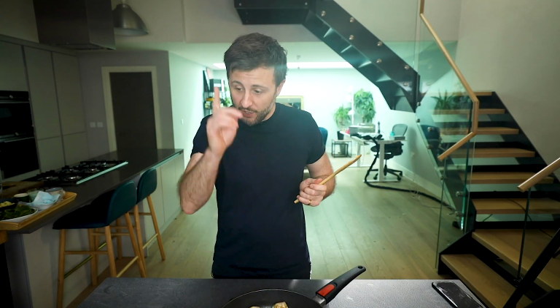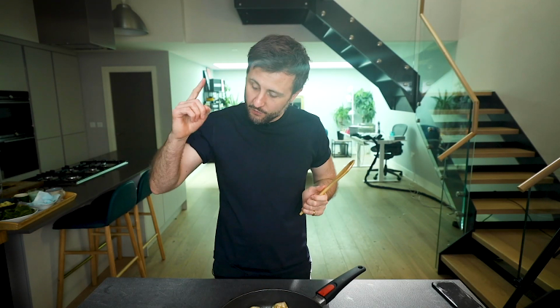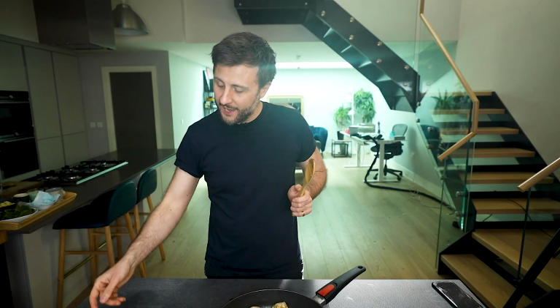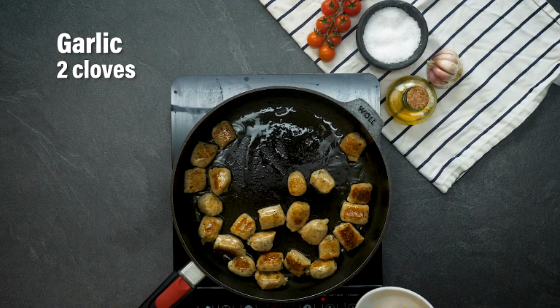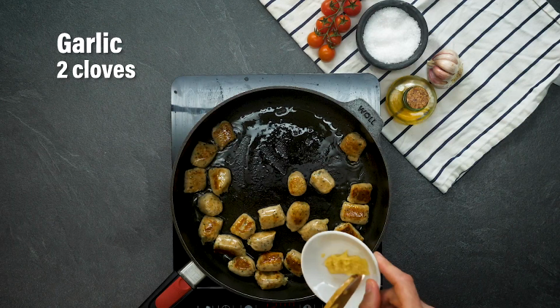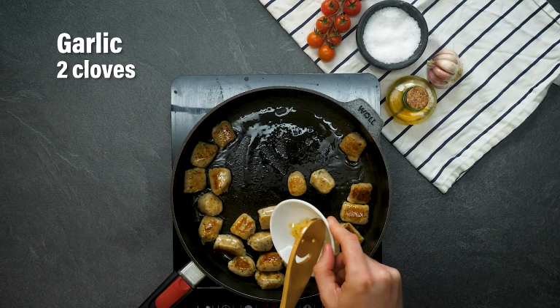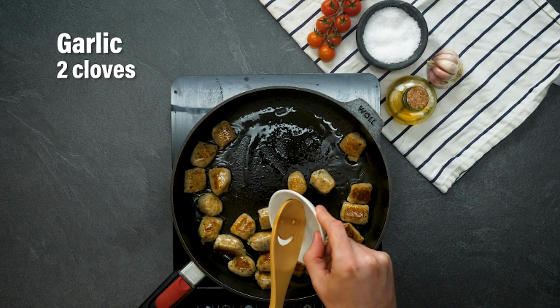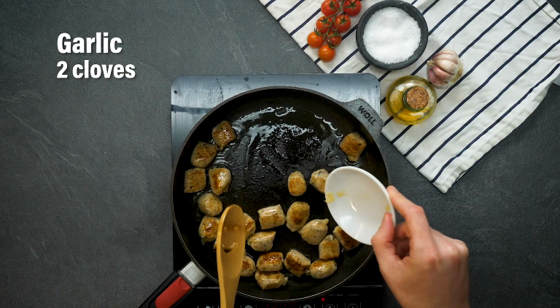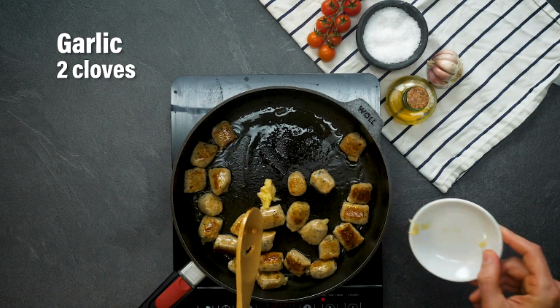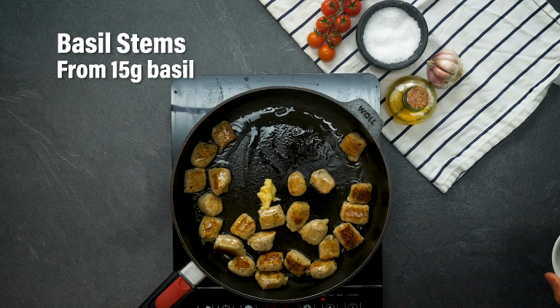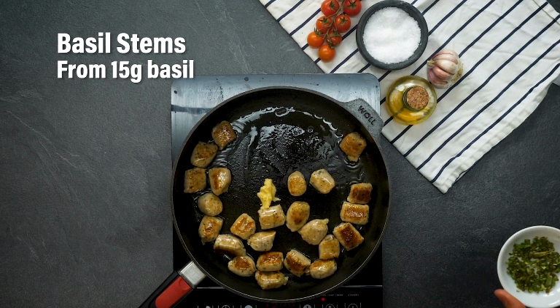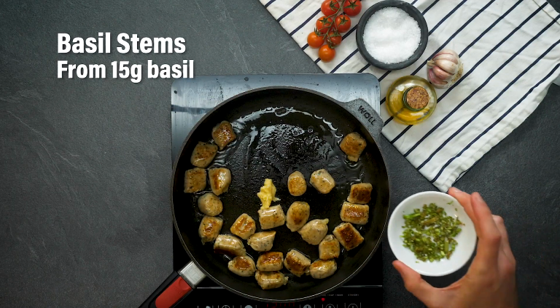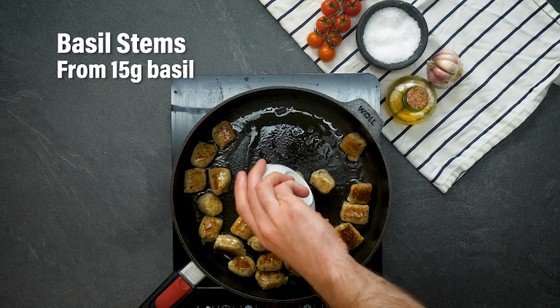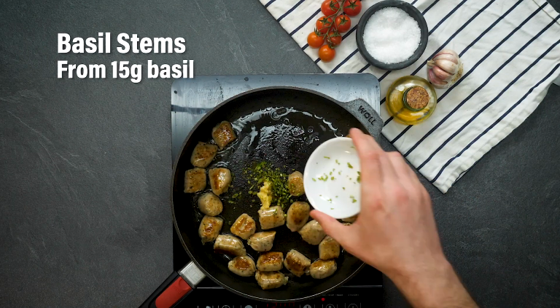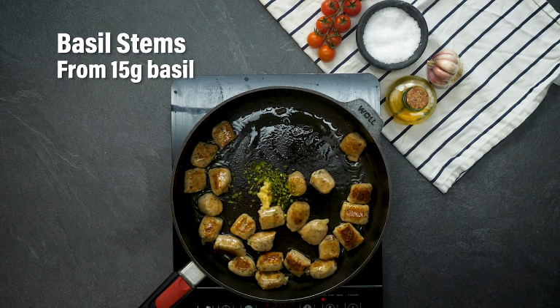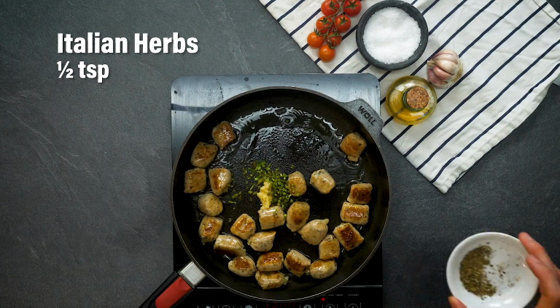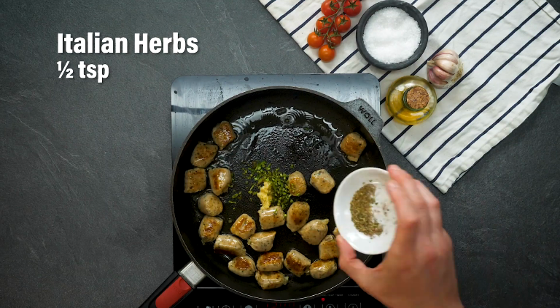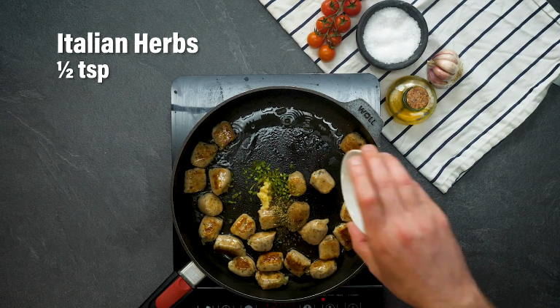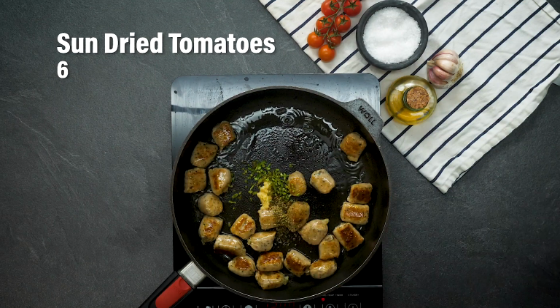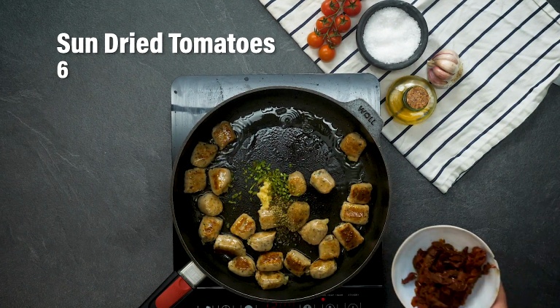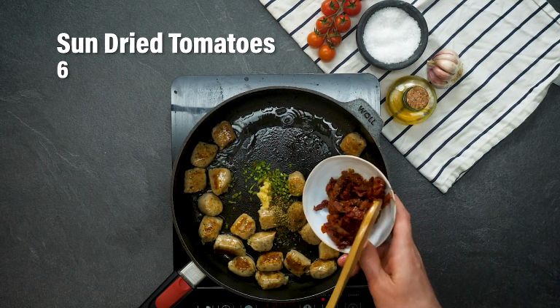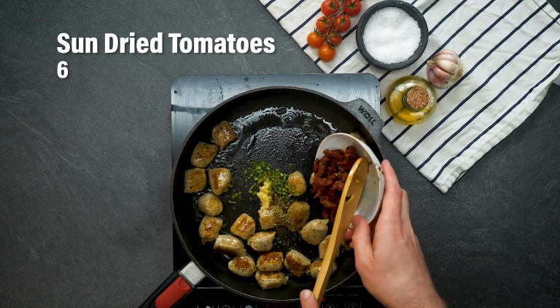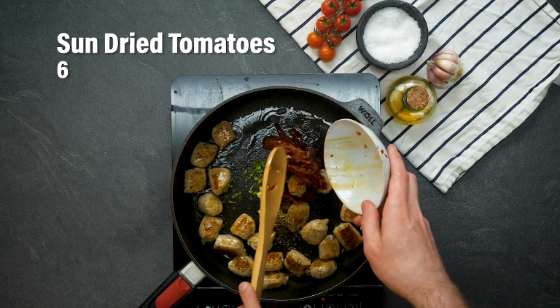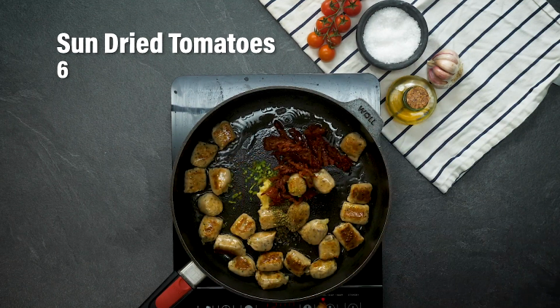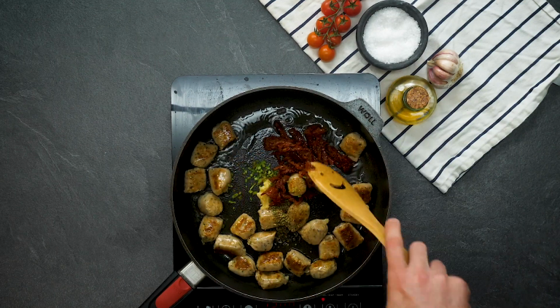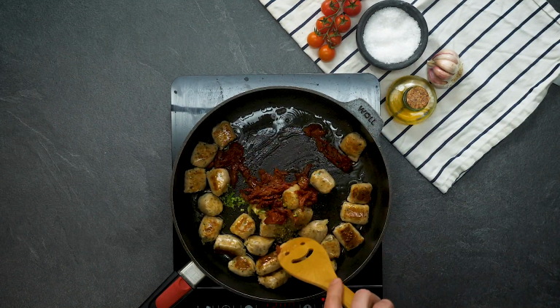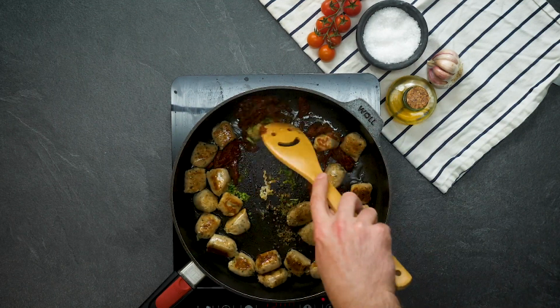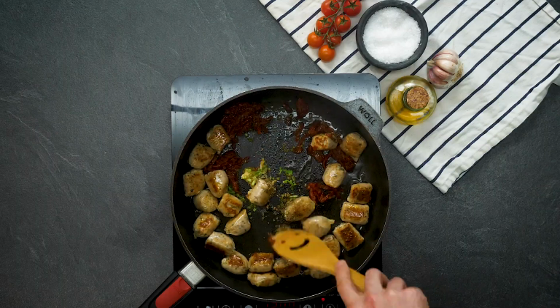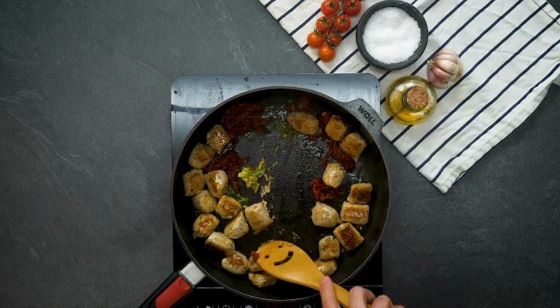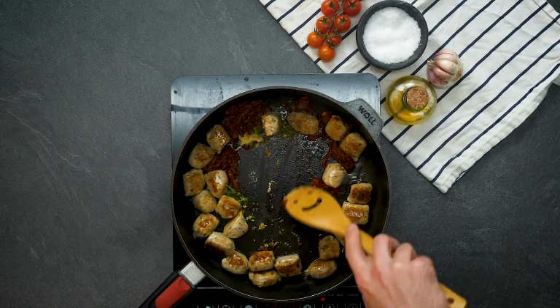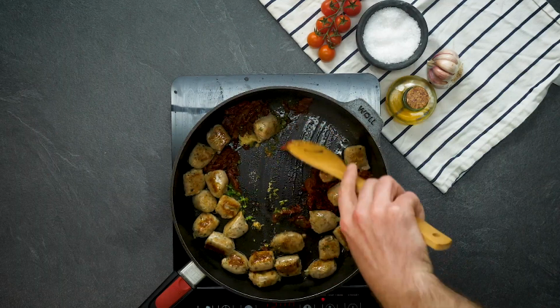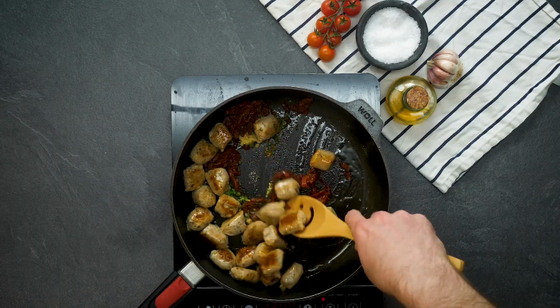The first flavour we're going to add in is some pureed garlic. Now we've got some finely sliced basil stems, some Italian herbs and some sun-dried tomatoes. Stir all that around in the pan to let those flavours get to know each other.